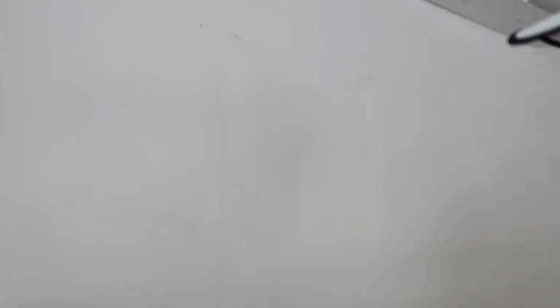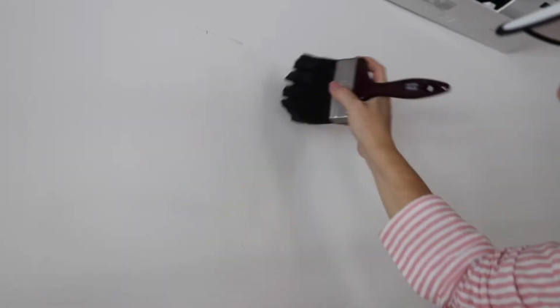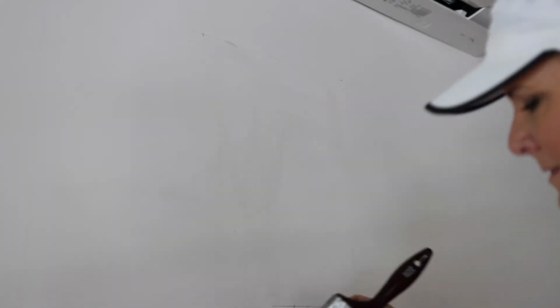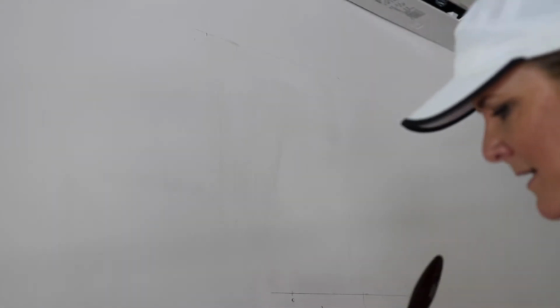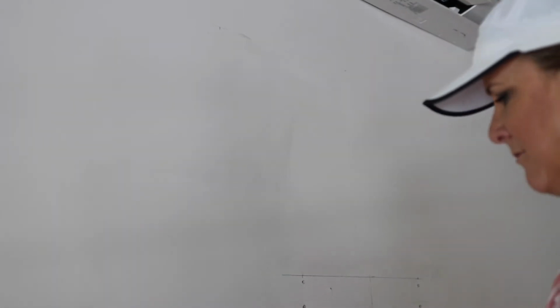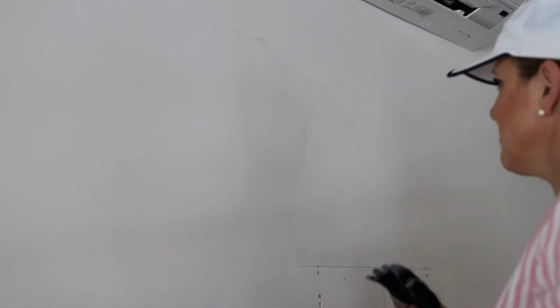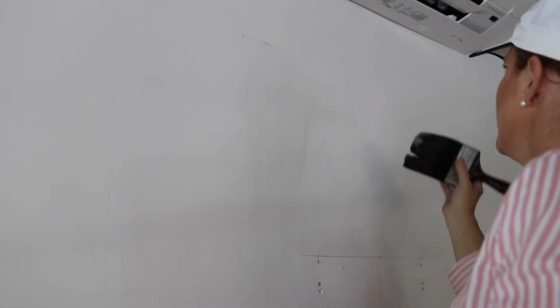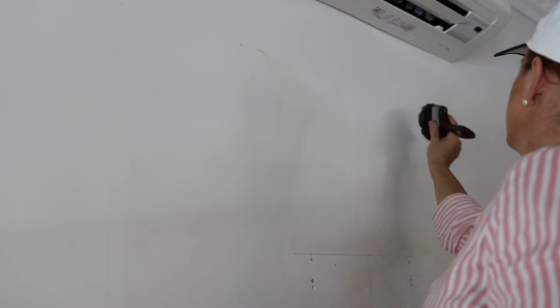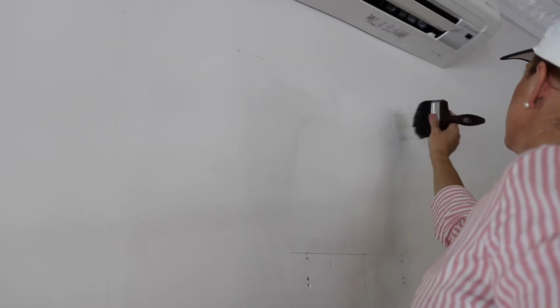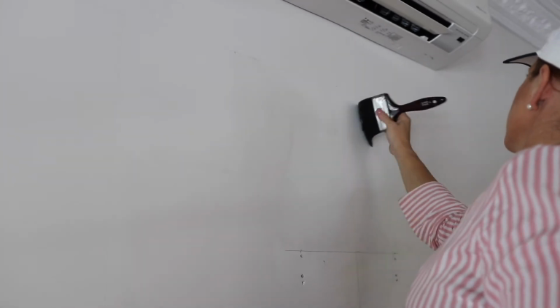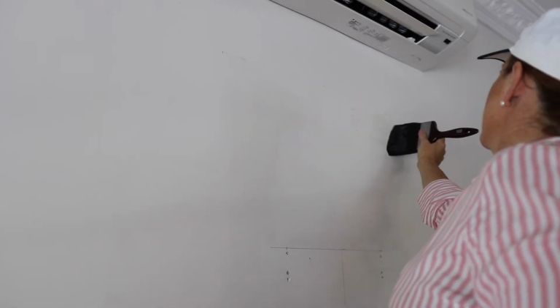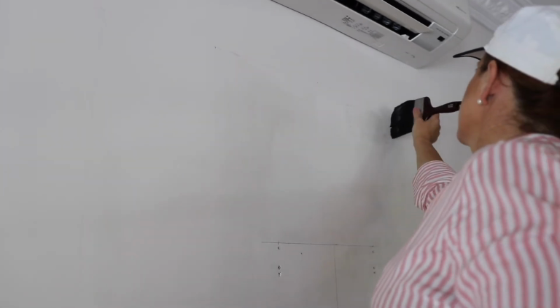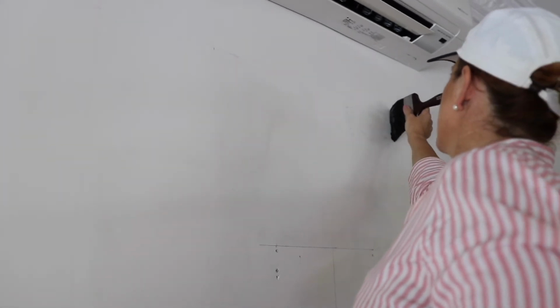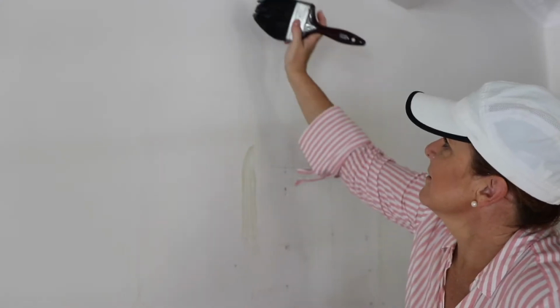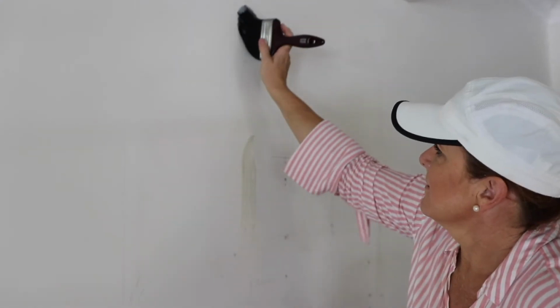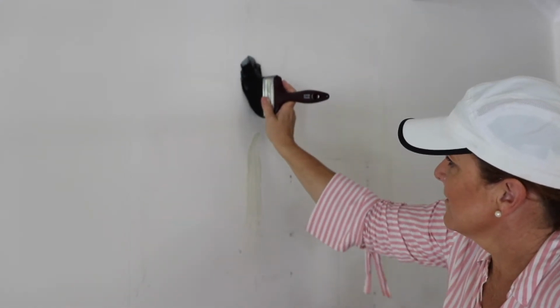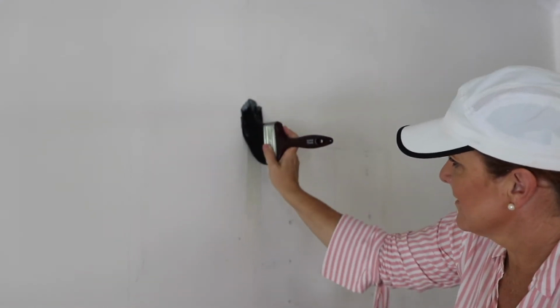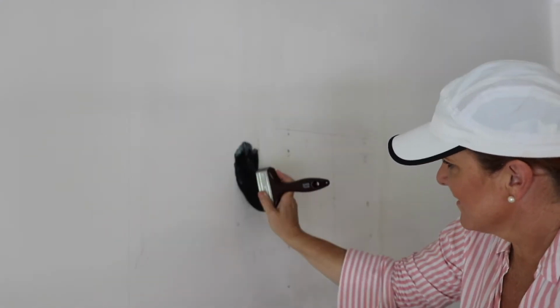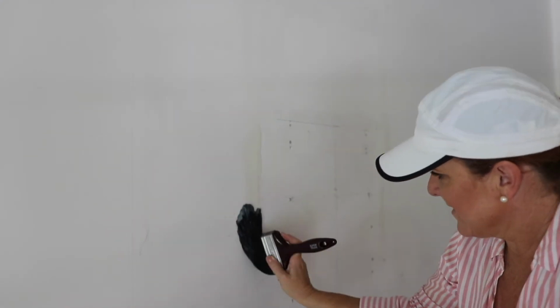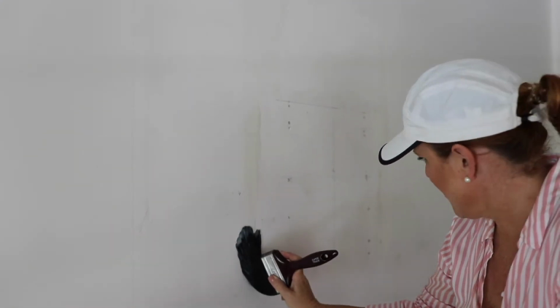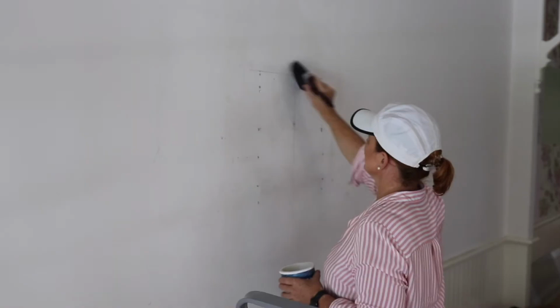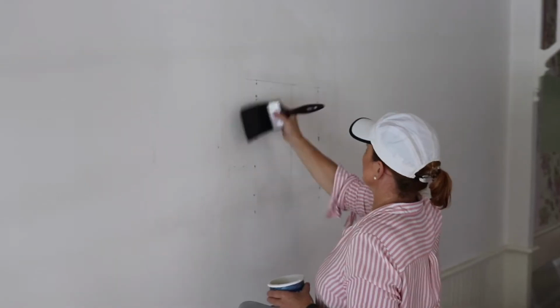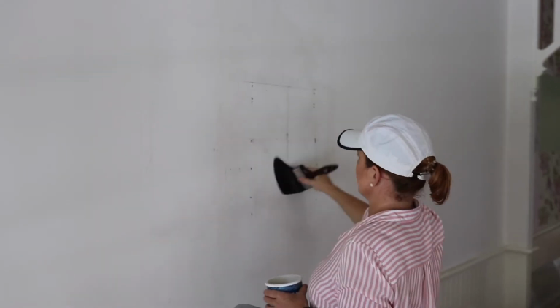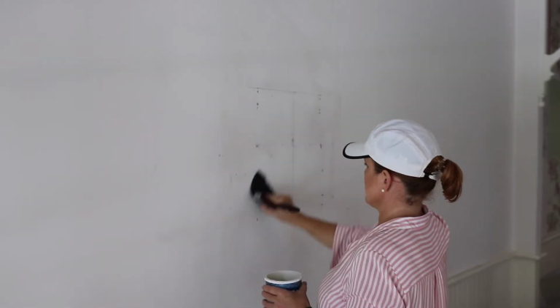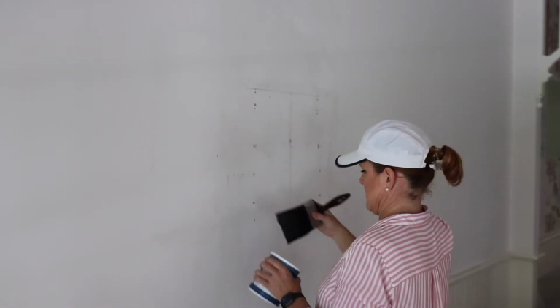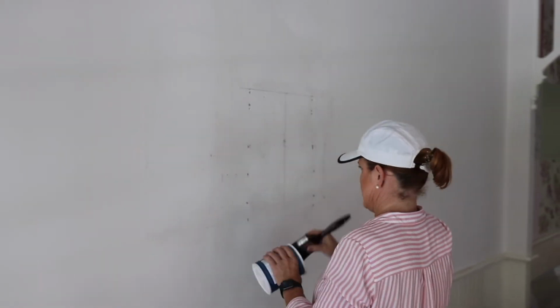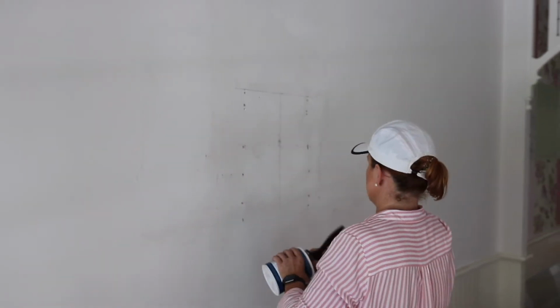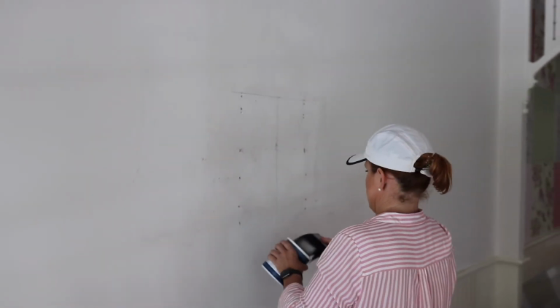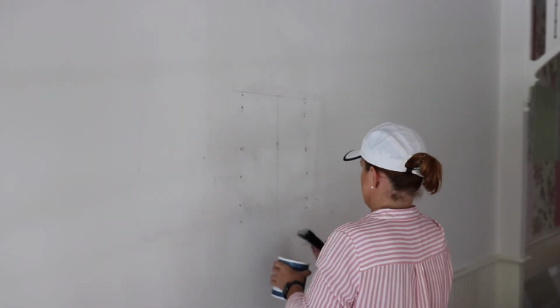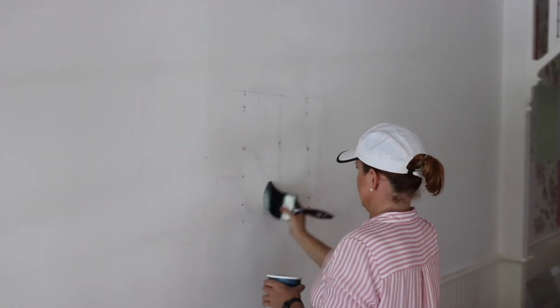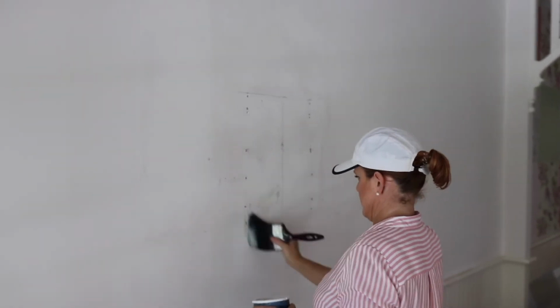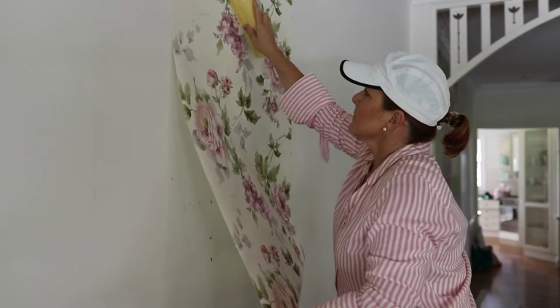For this wallpaper I'm applying a premixed glue to the wall with a large dense brush. As I have the panels marked on with pencil, I can literally colour in between the lines with the glue.